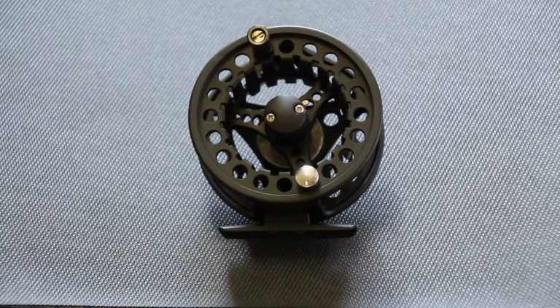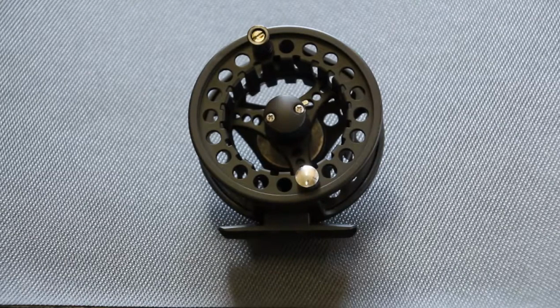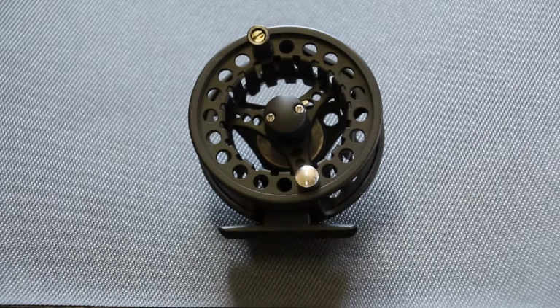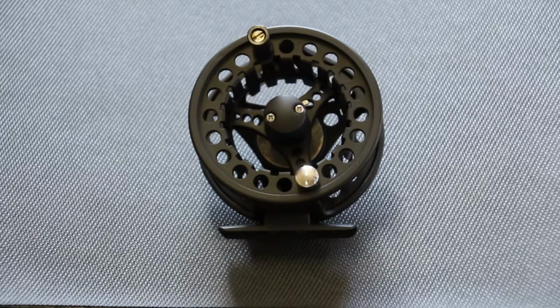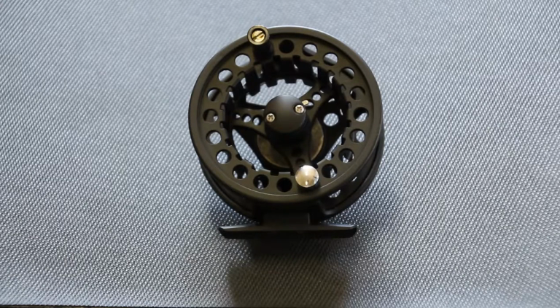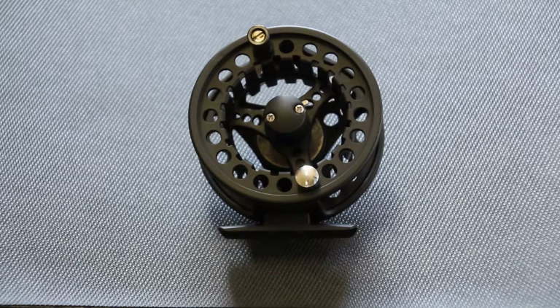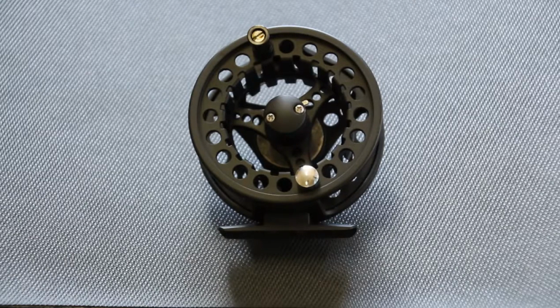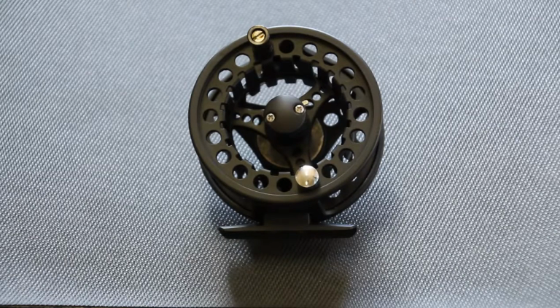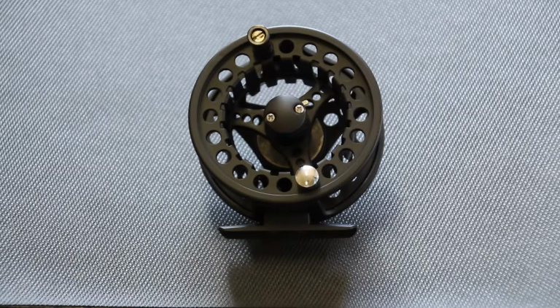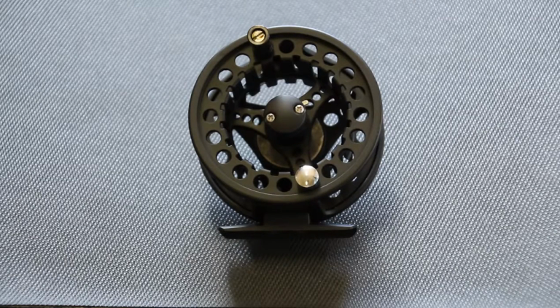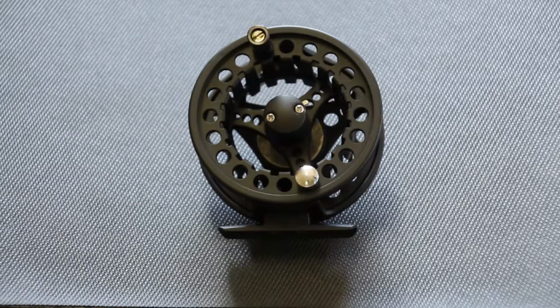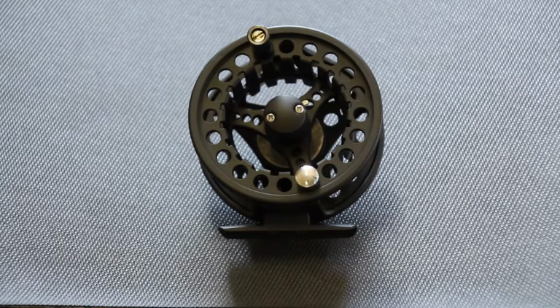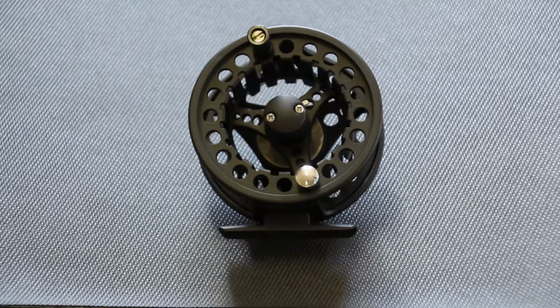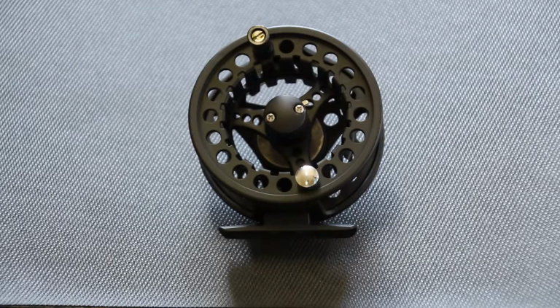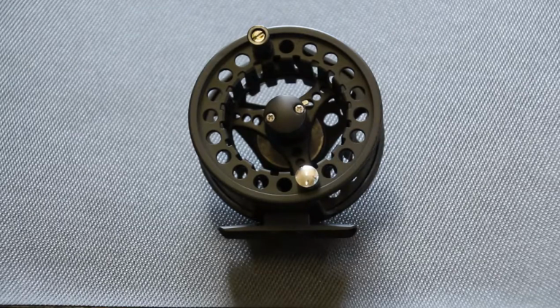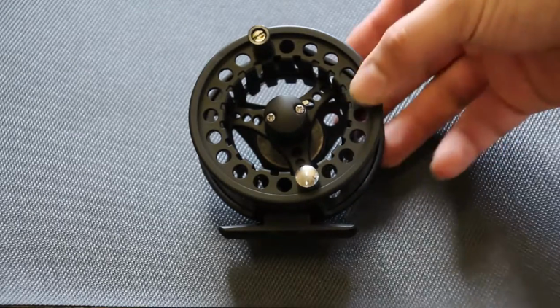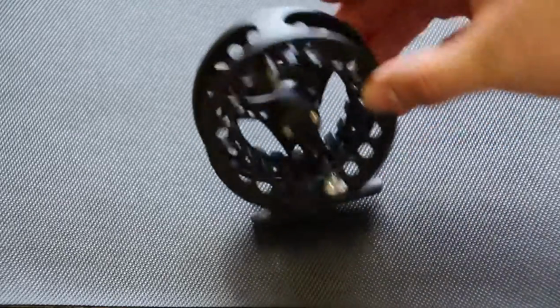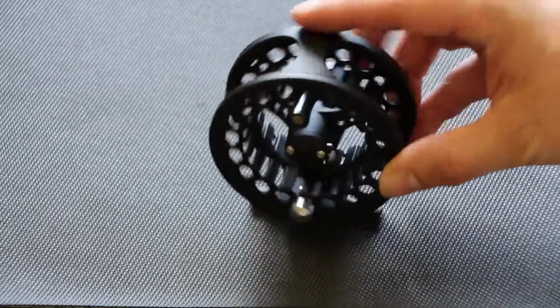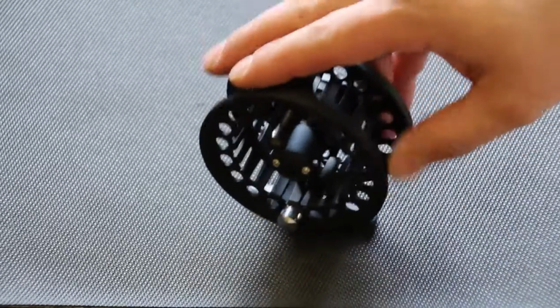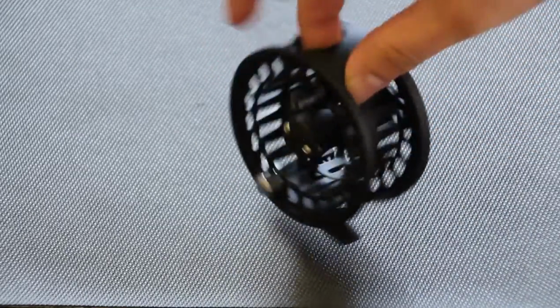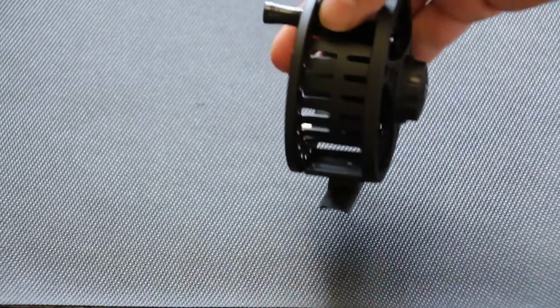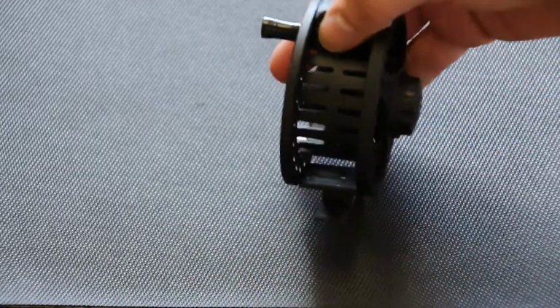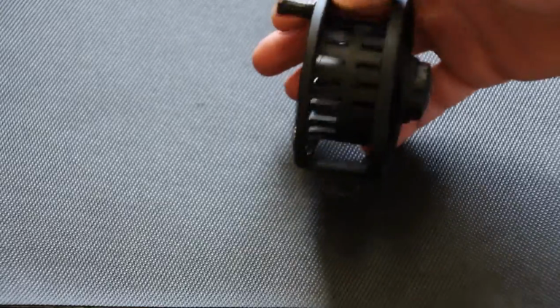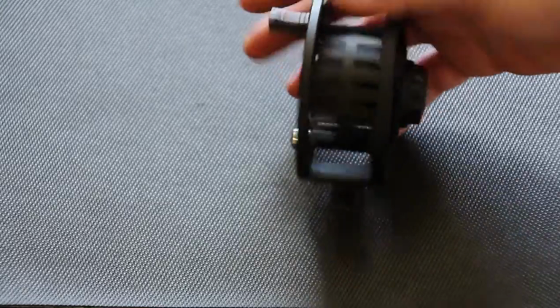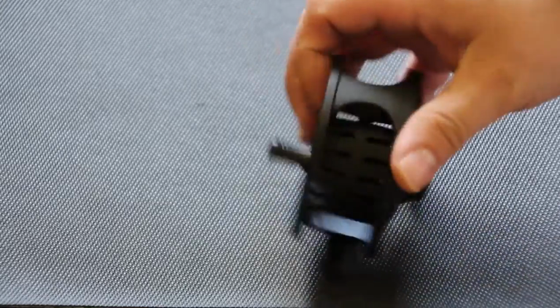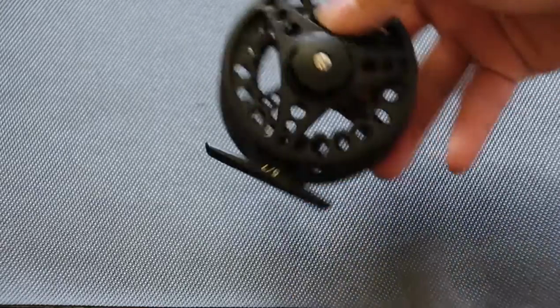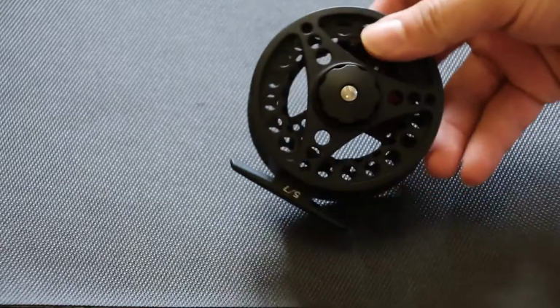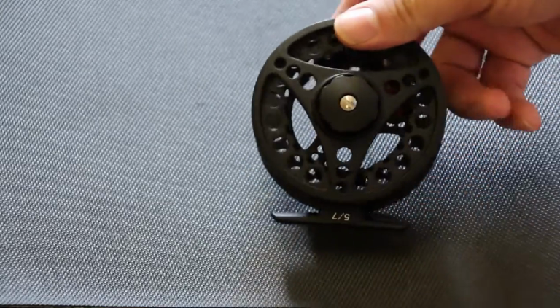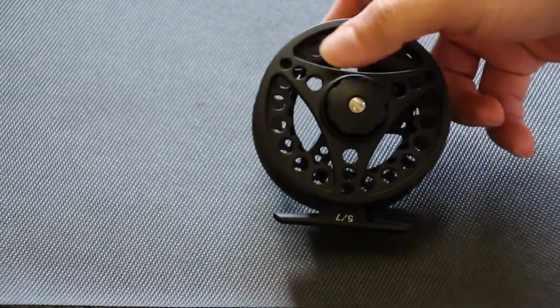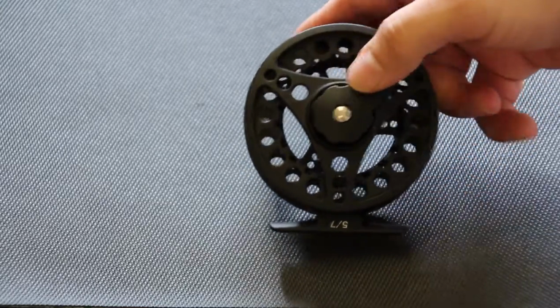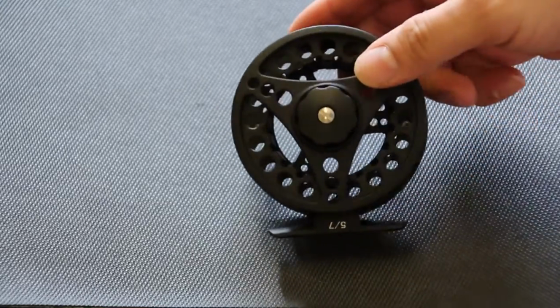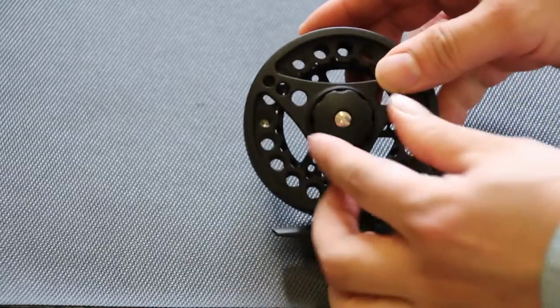Hi, this is Charlie from the Fly Shack here to talk to you today about the Cayendetta reel. This reel is a great value, has a great look, nice powder coat finish, large arbor reel, nice big drag knob.